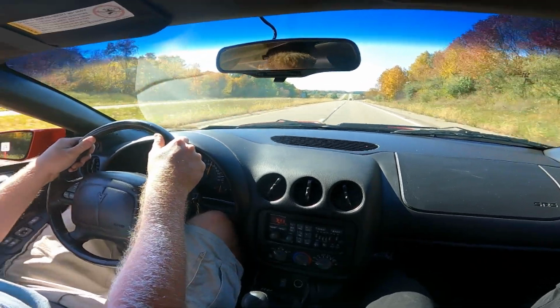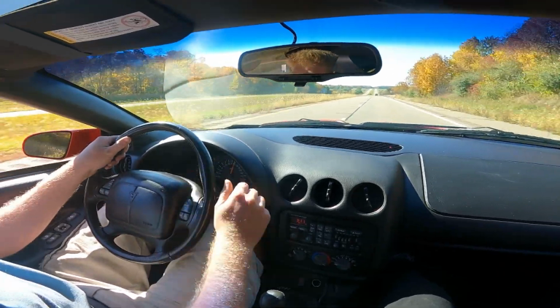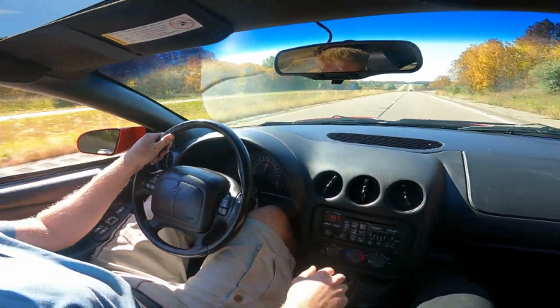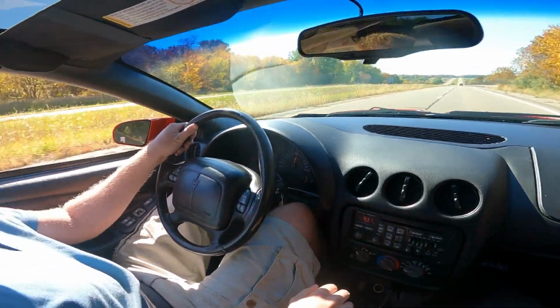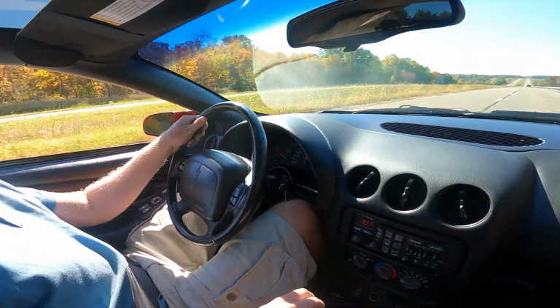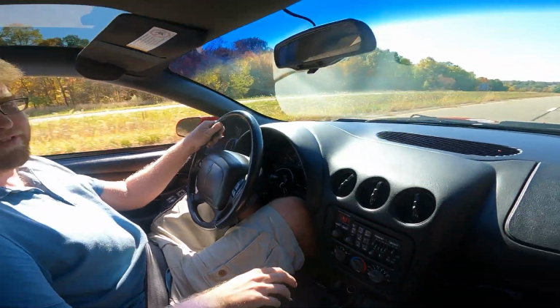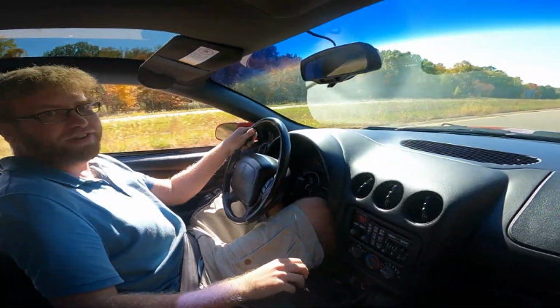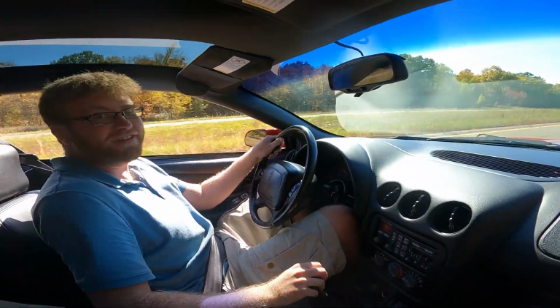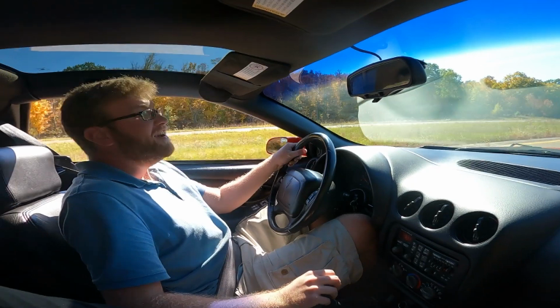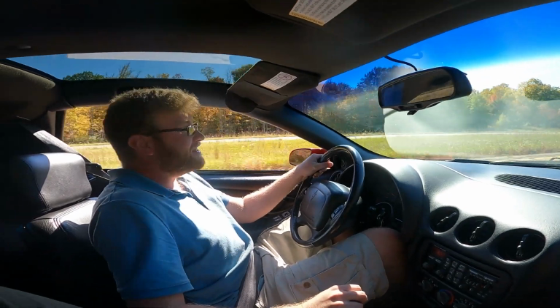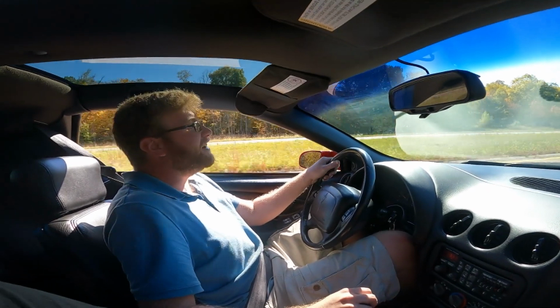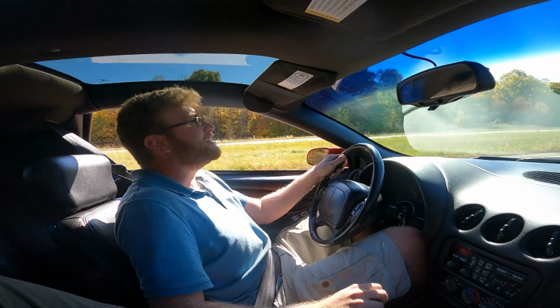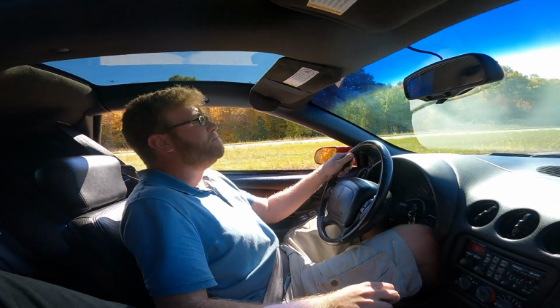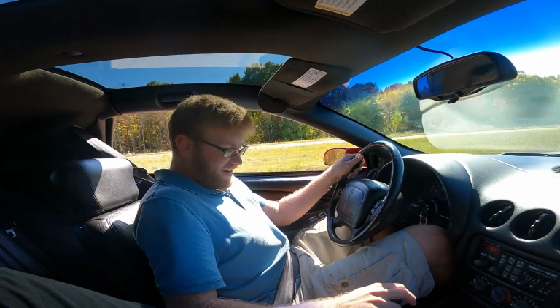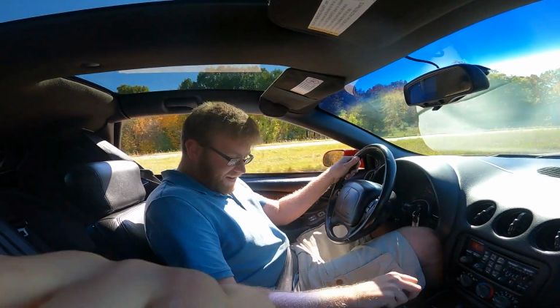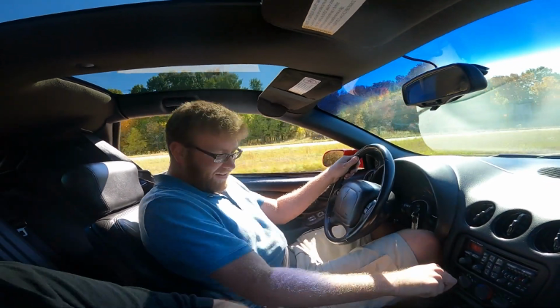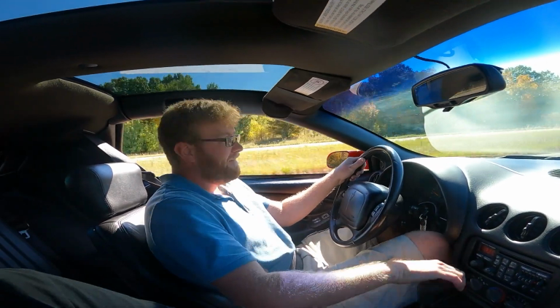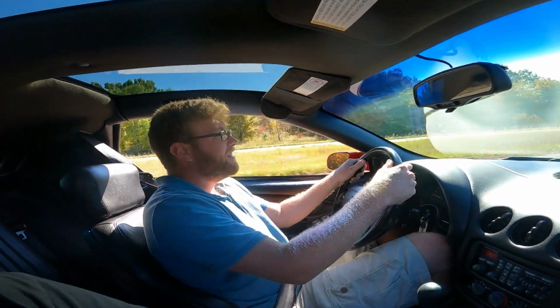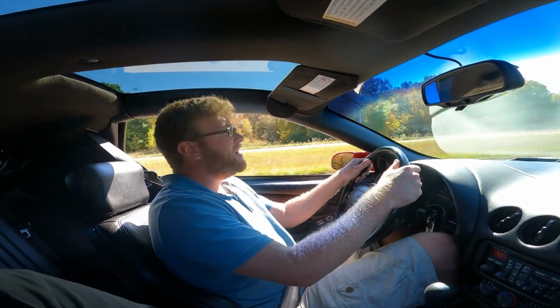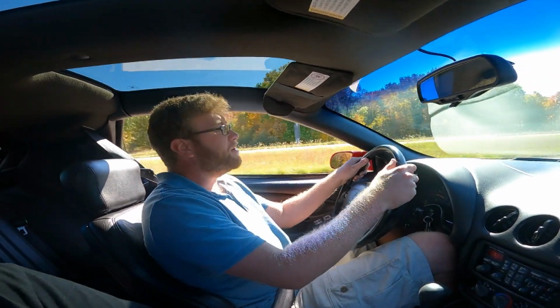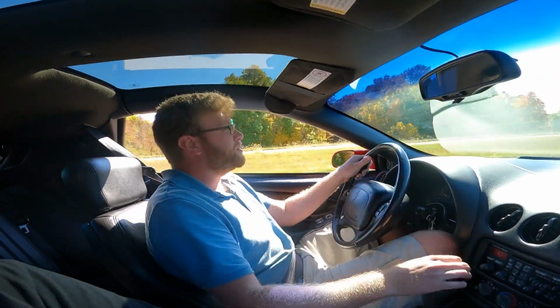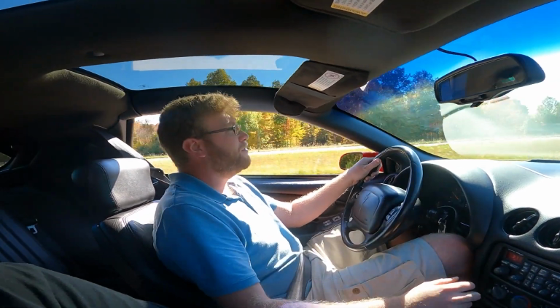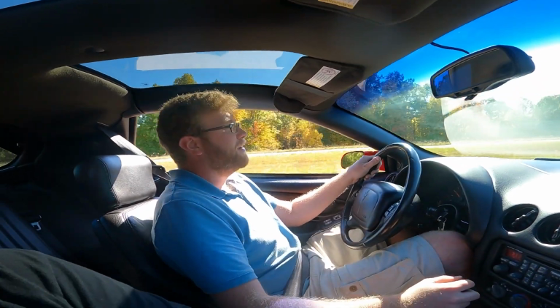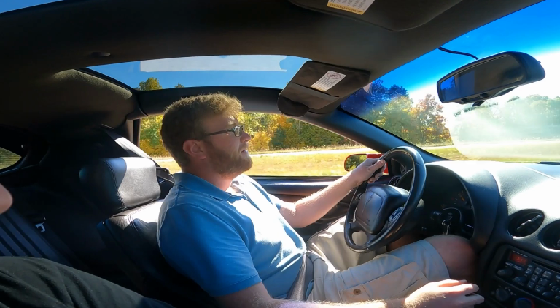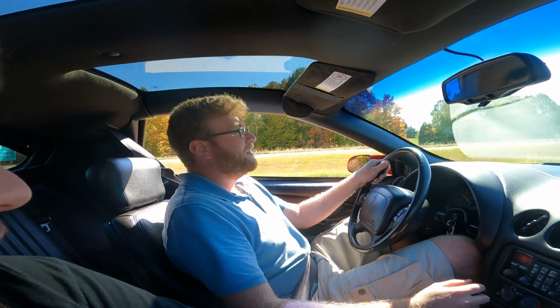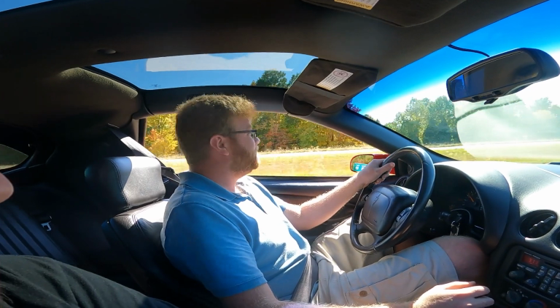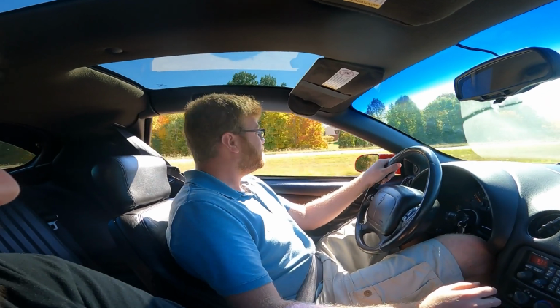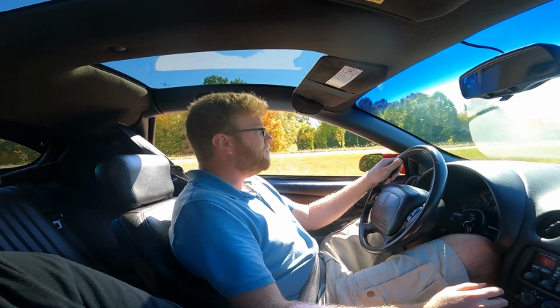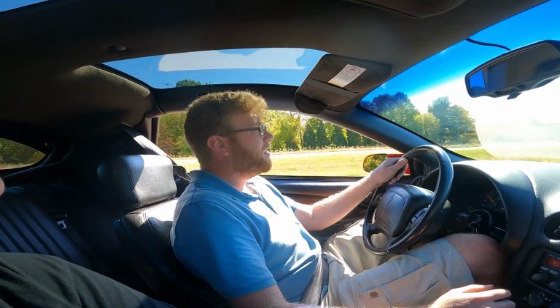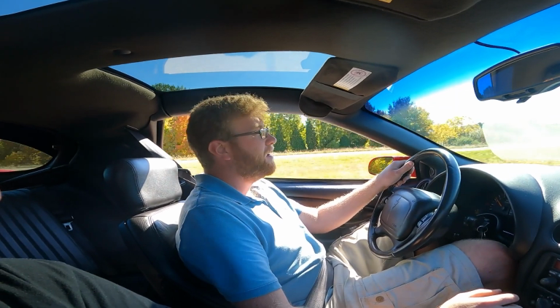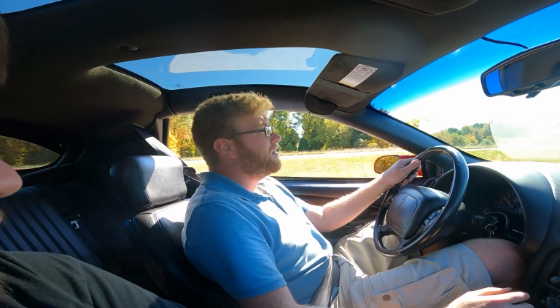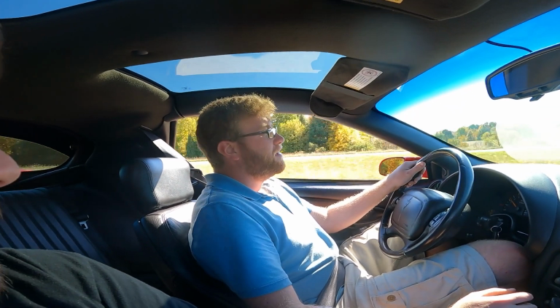Holy crap, this thing will haul some serious butt. Isn't it smooth? It's so smooth. Hands down the best transmission I've driven with at the shop.